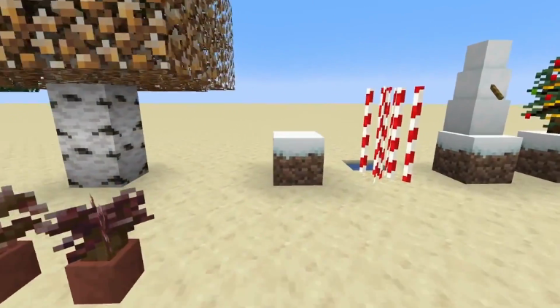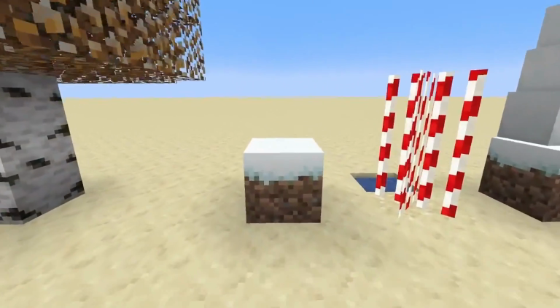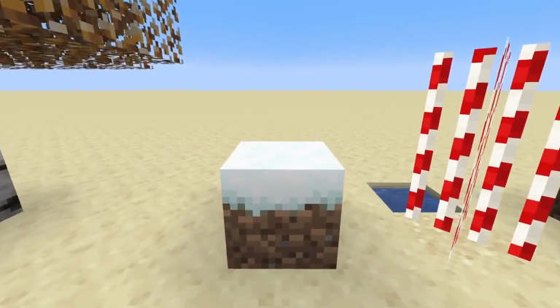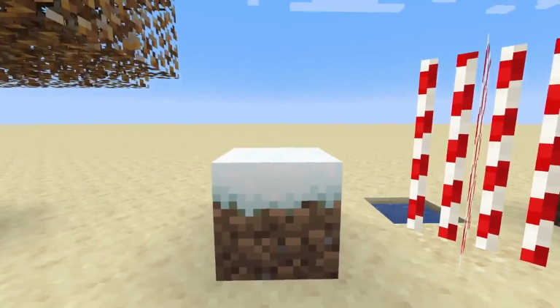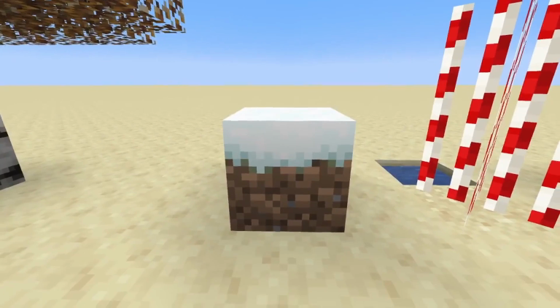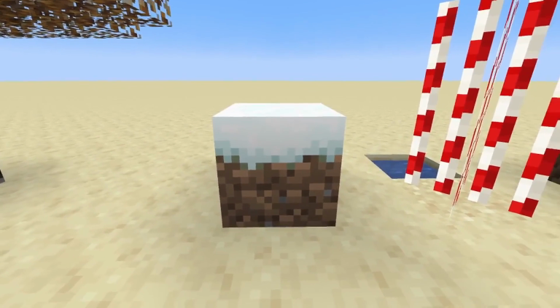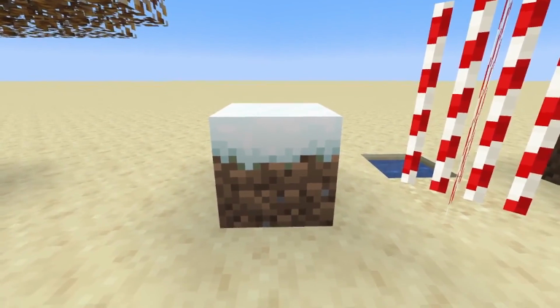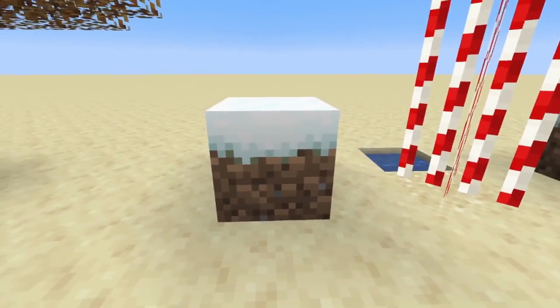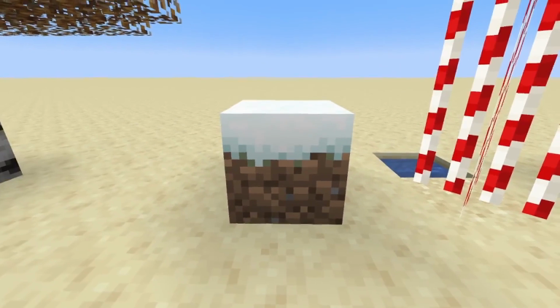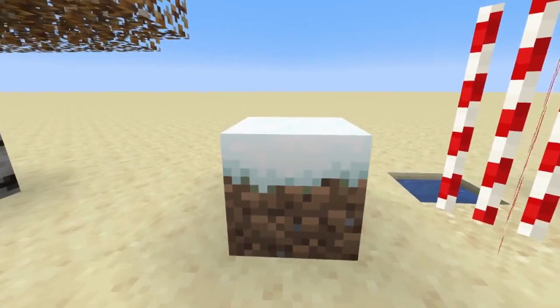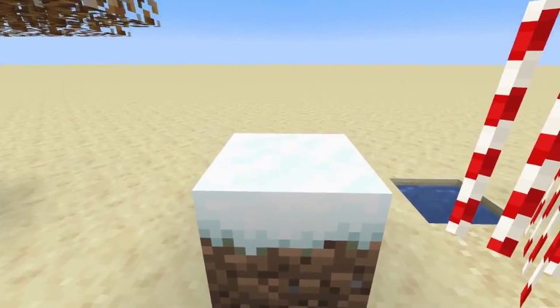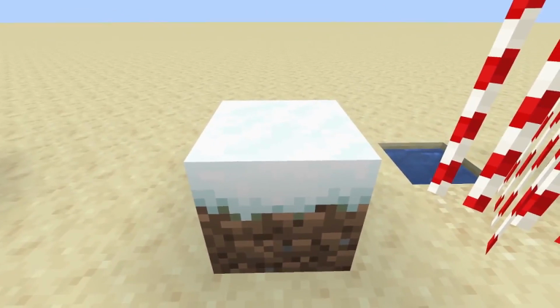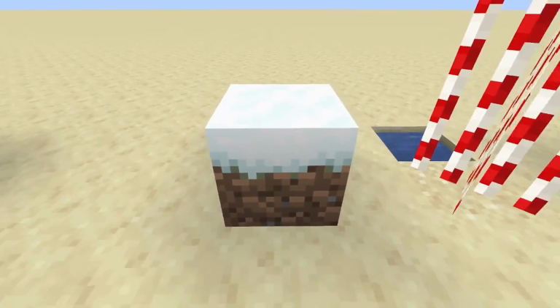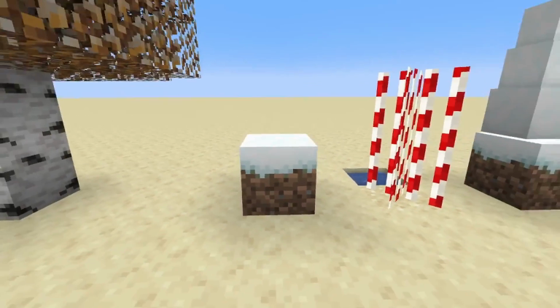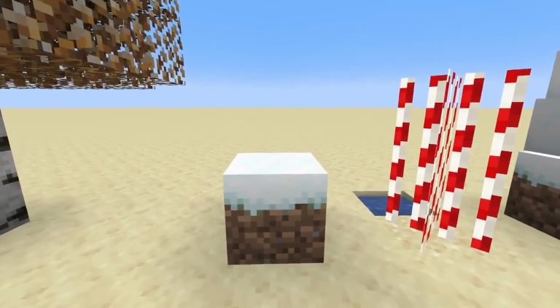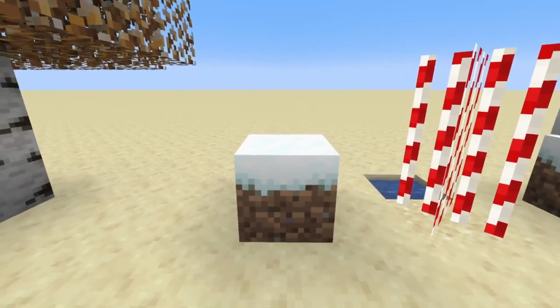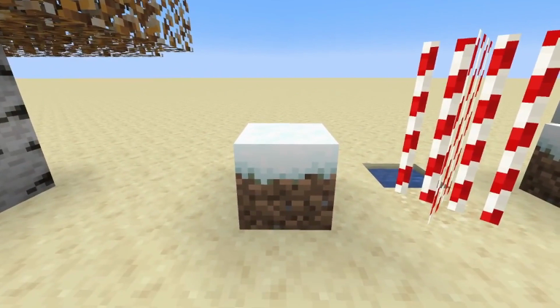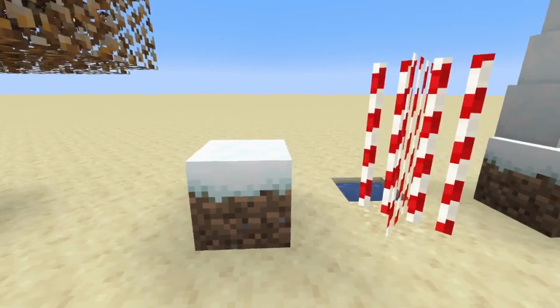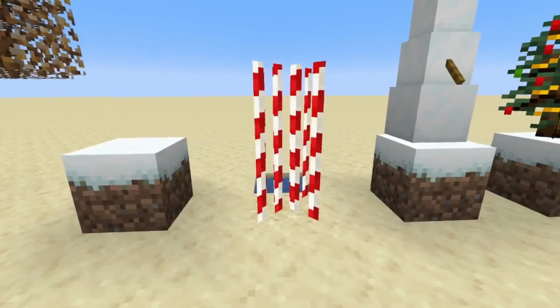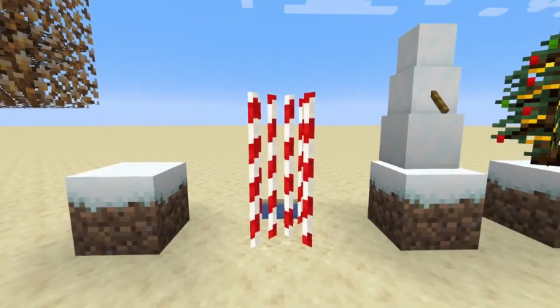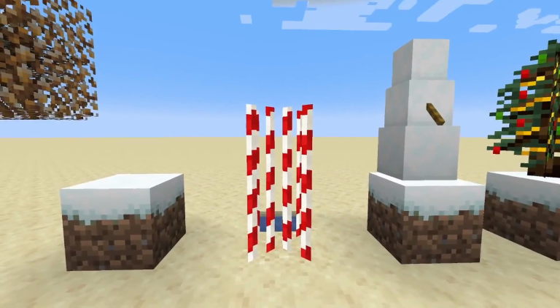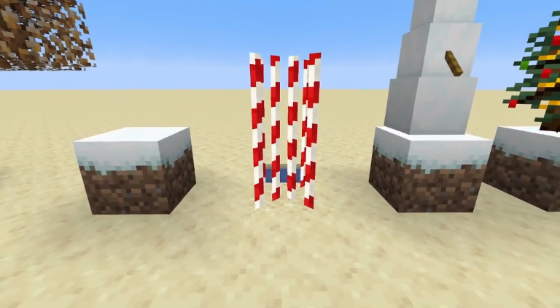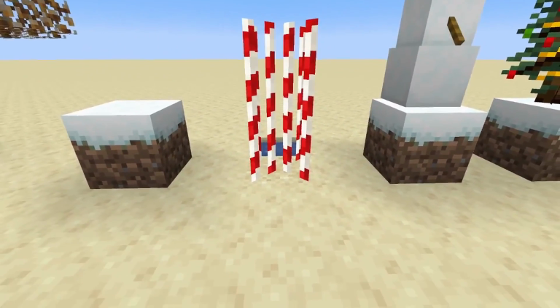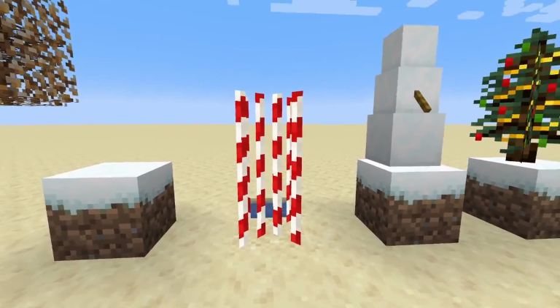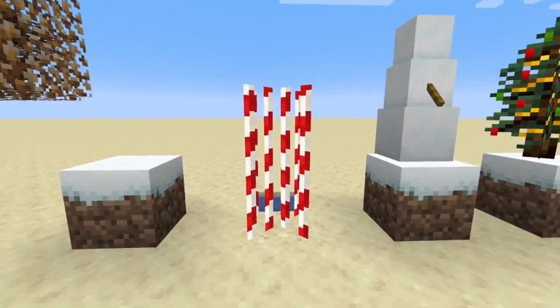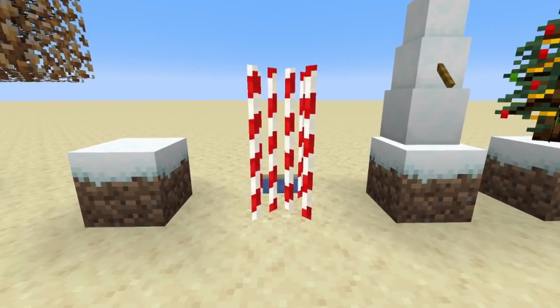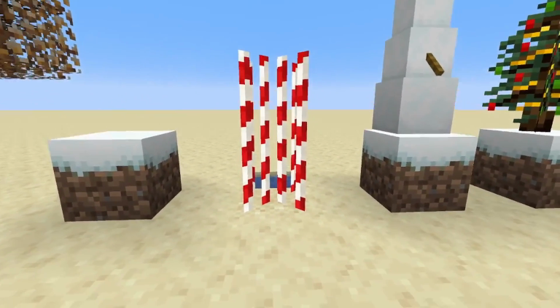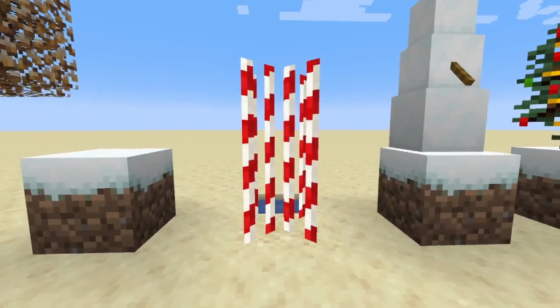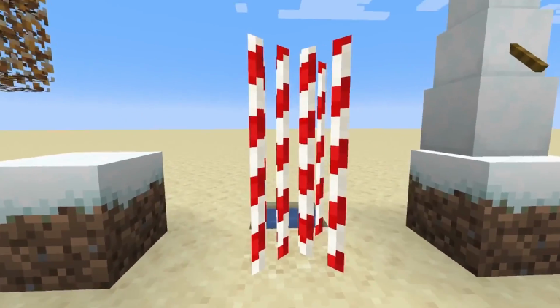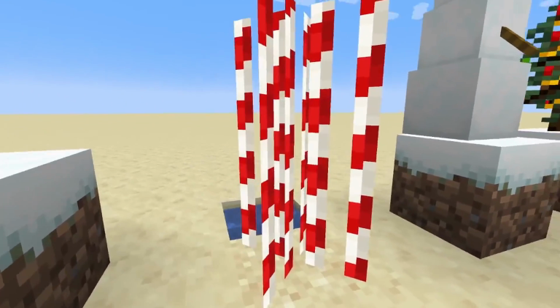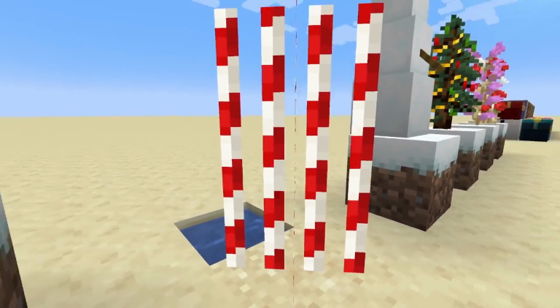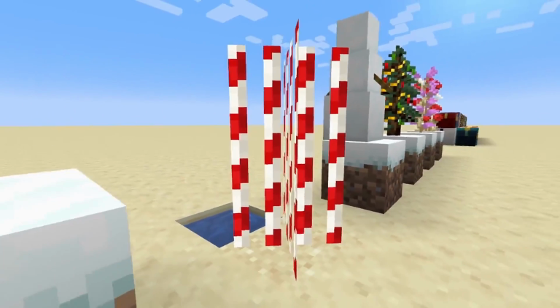Over here, we have what looks like a snowy grass block, but it is in fact just a regular grass block. Here, this looks like a candy cane, but it is actually sugar cane.